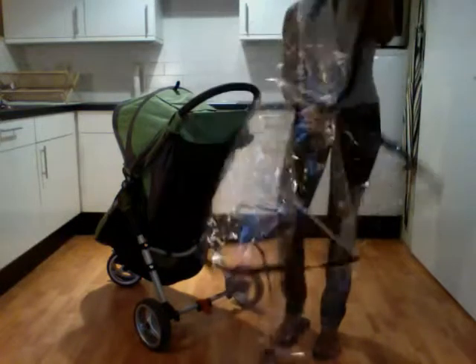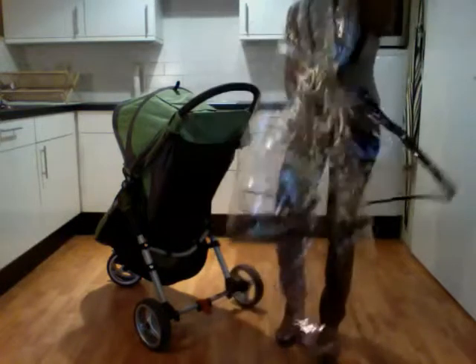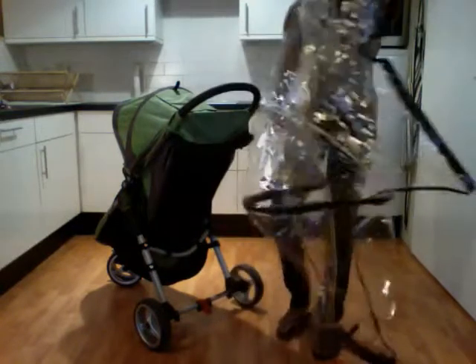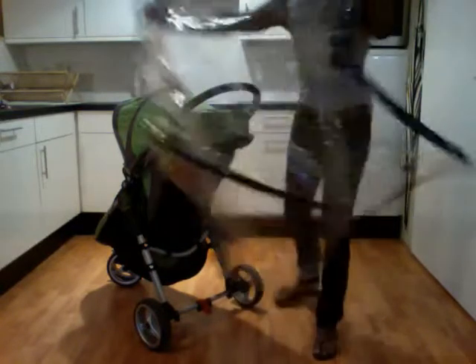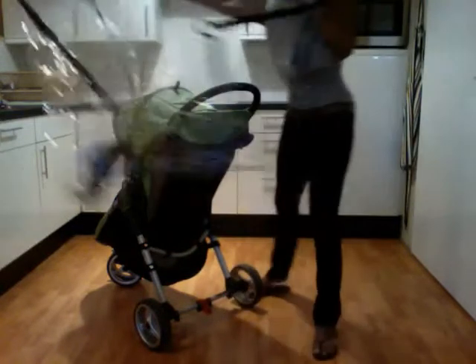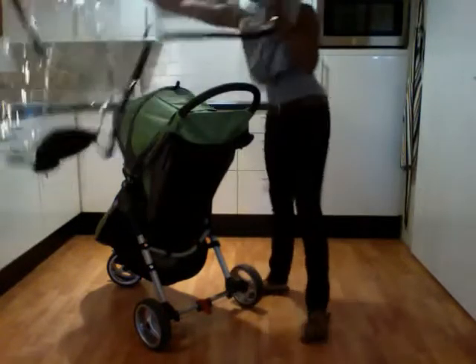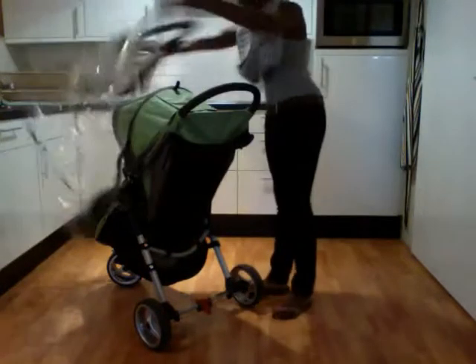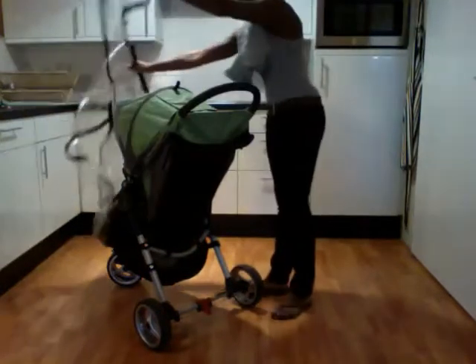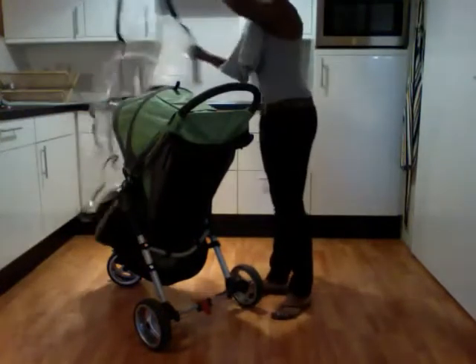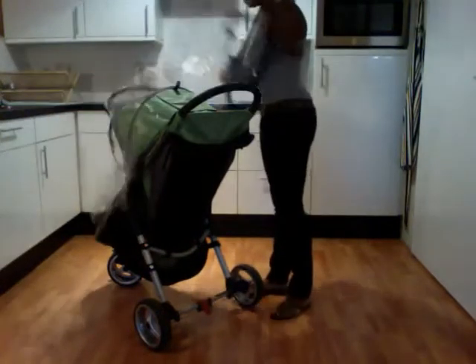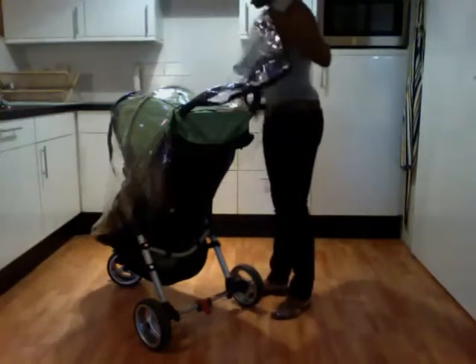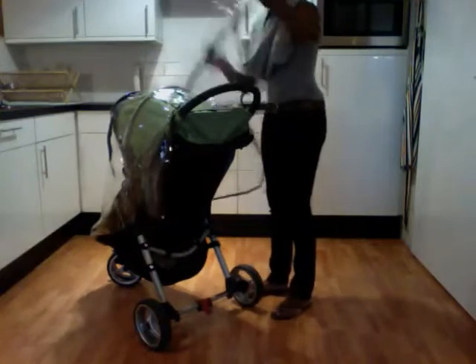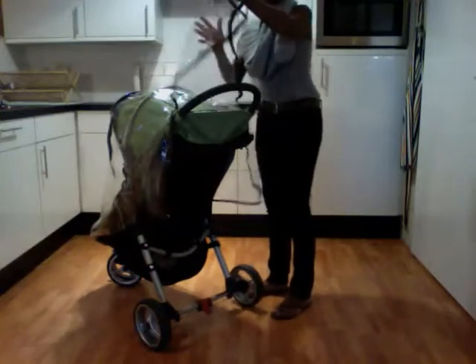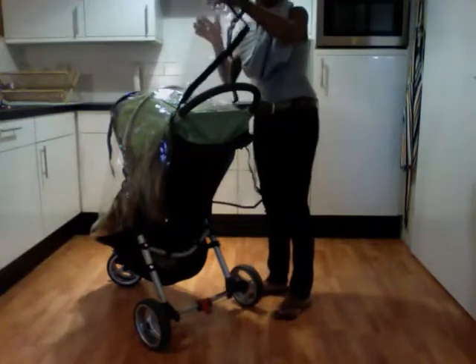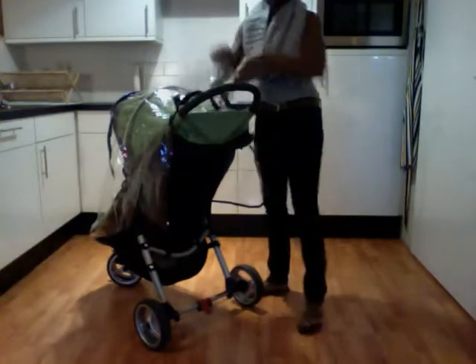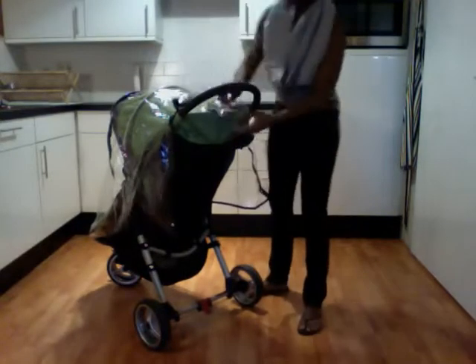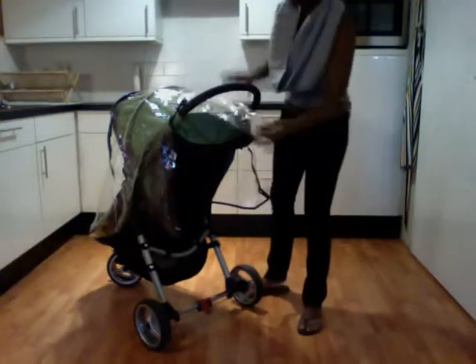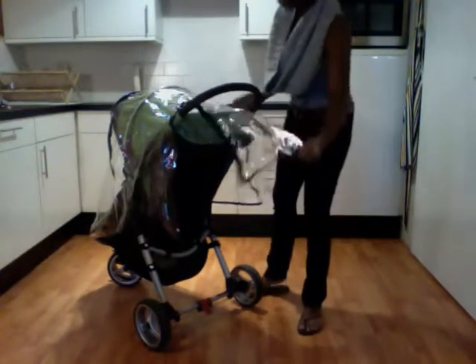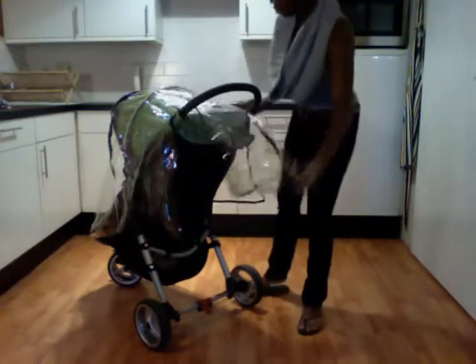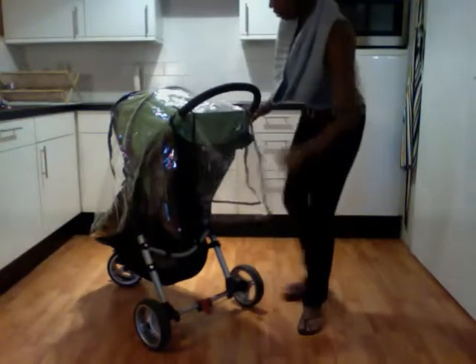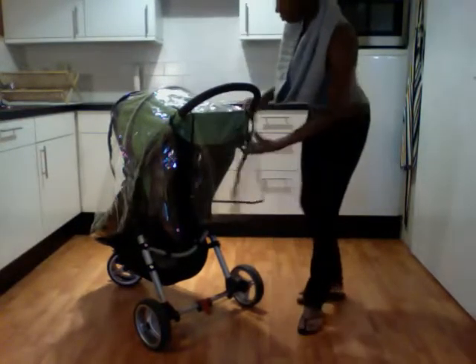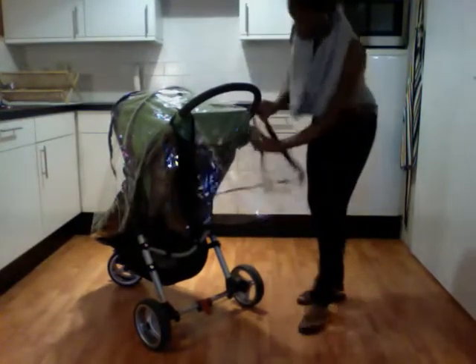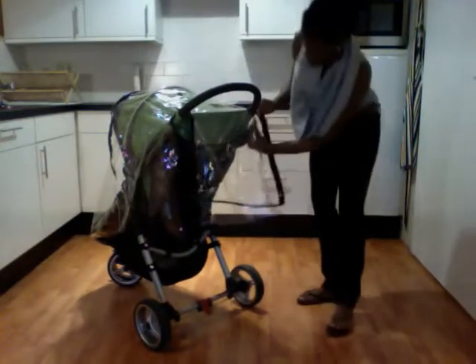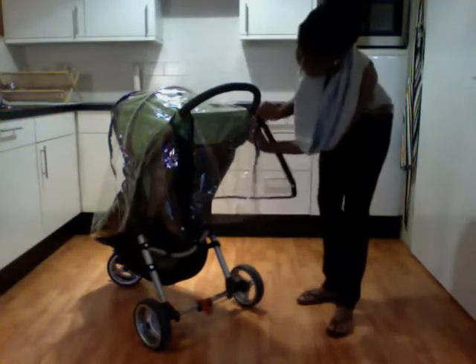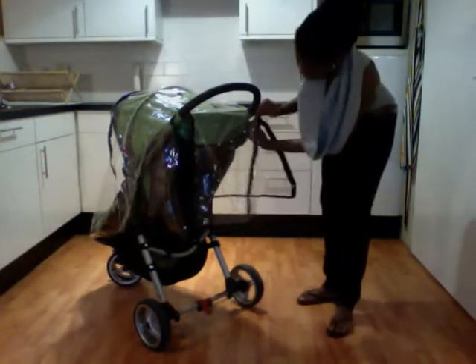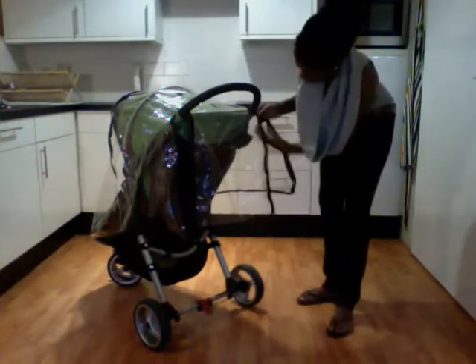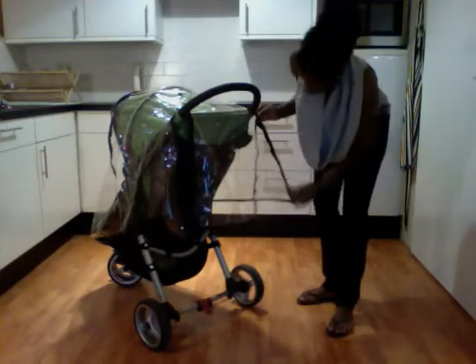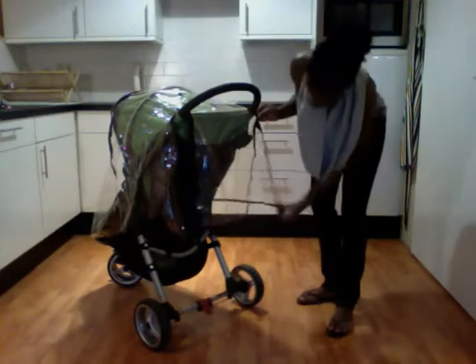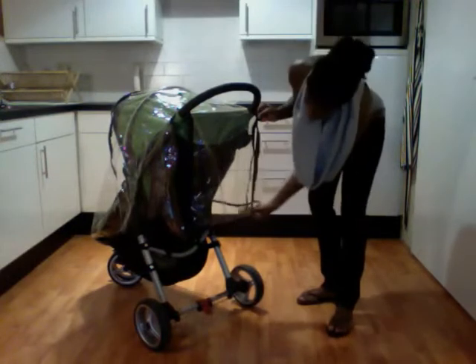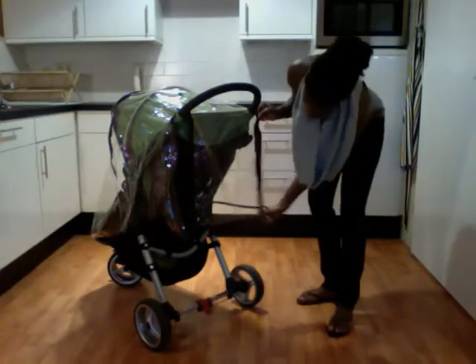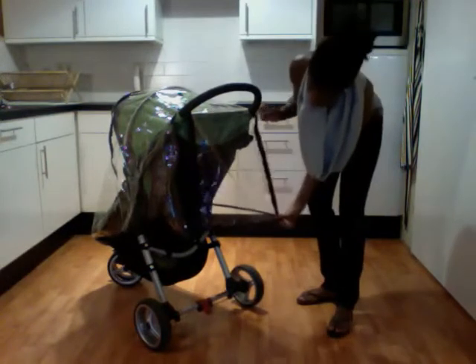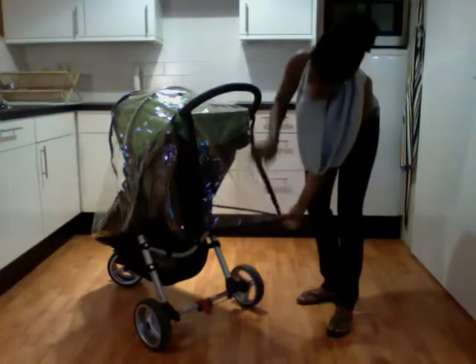I first put the canopy over the stroller, place a middle piece of plastic through the stroller handle, and match the velcro on each side.